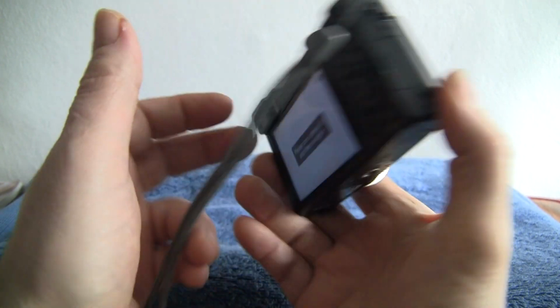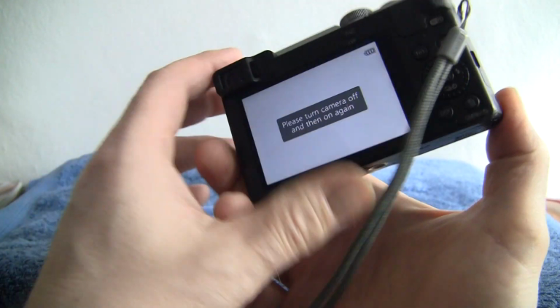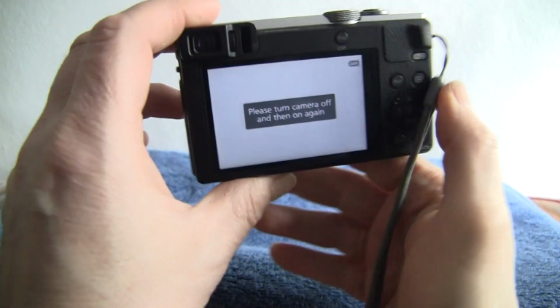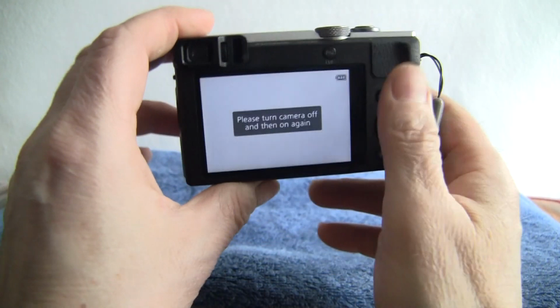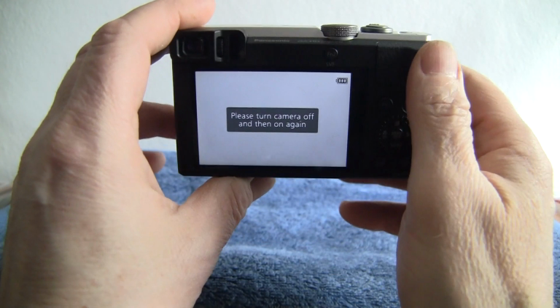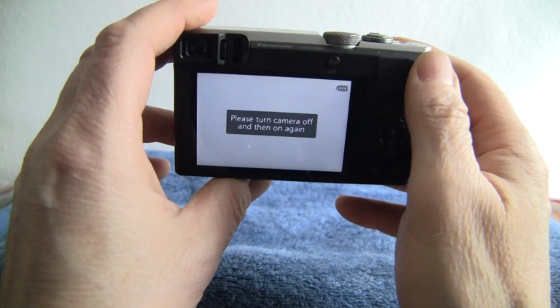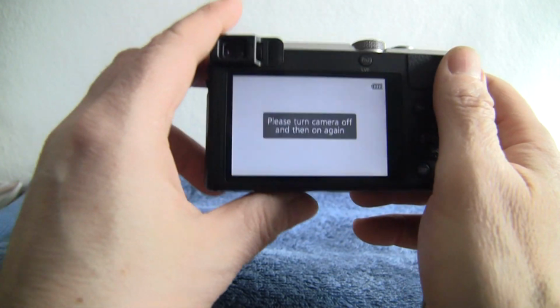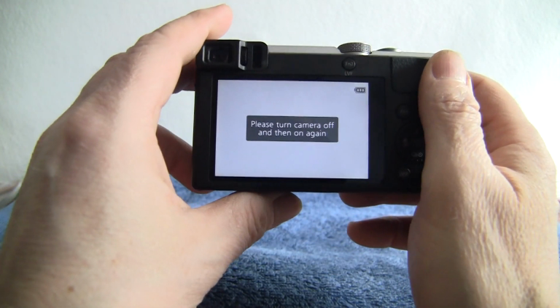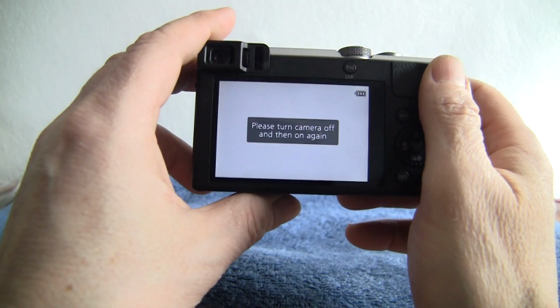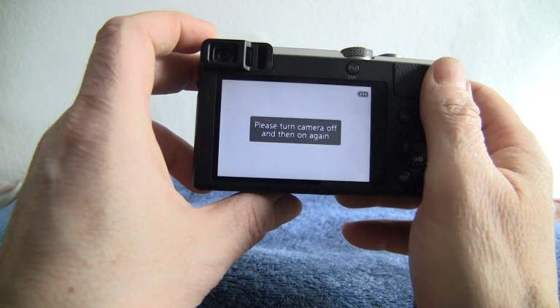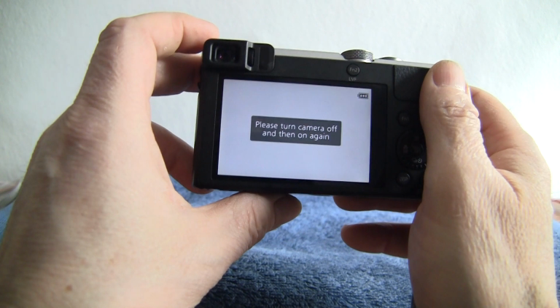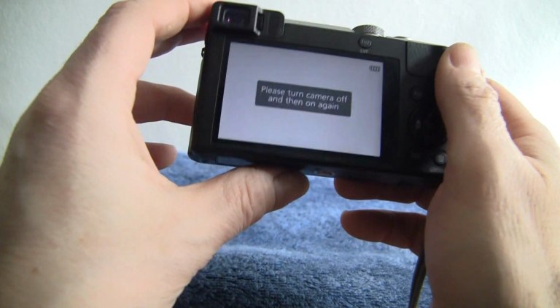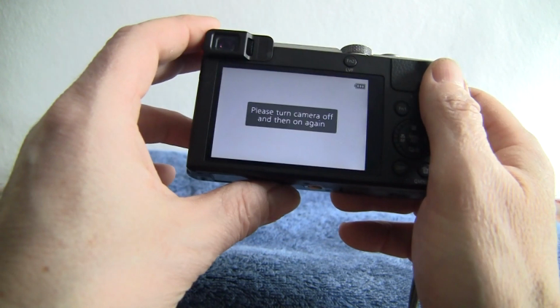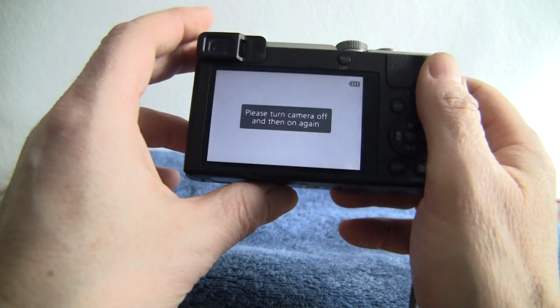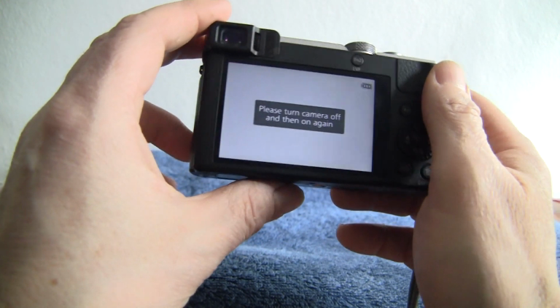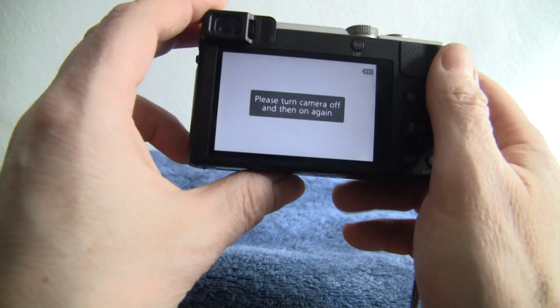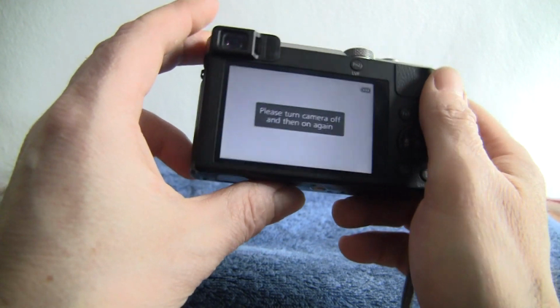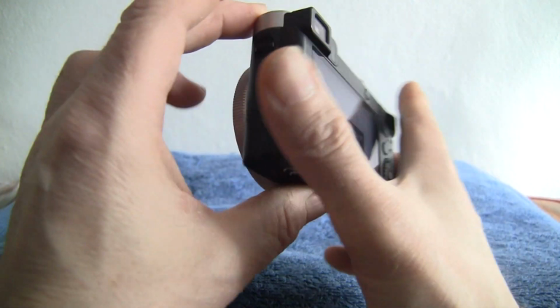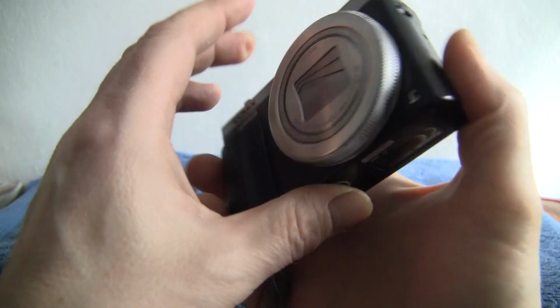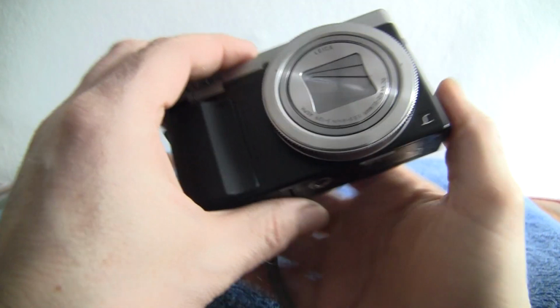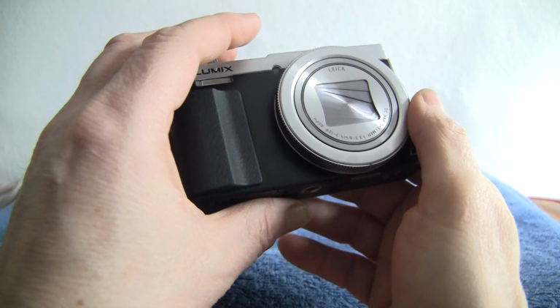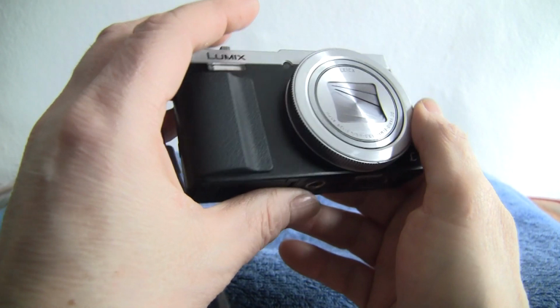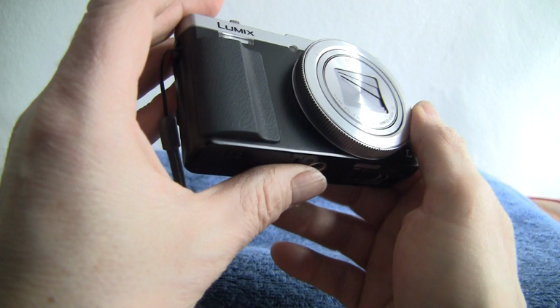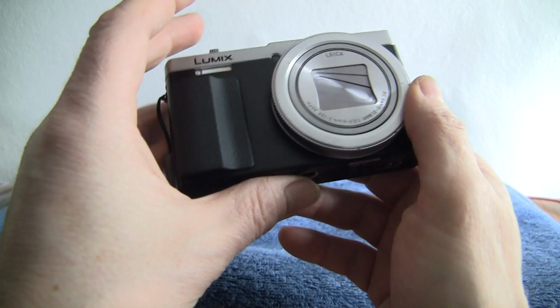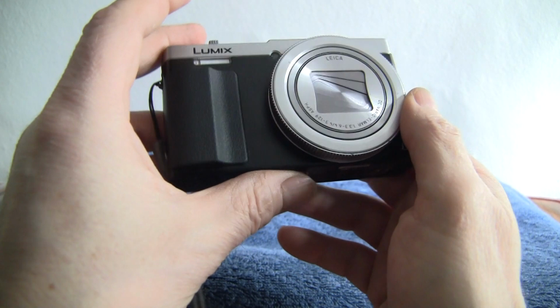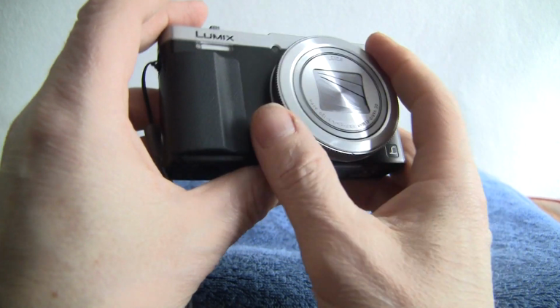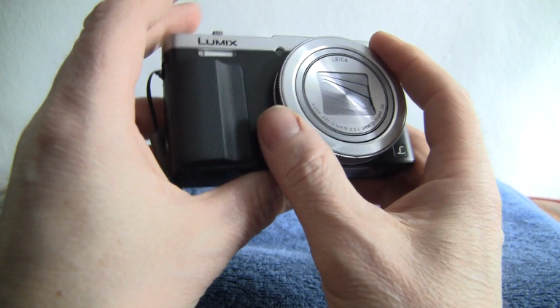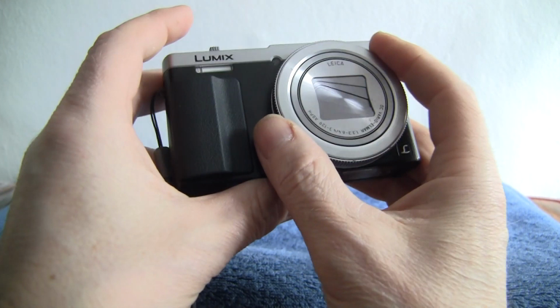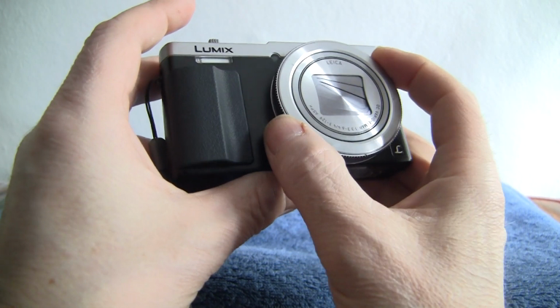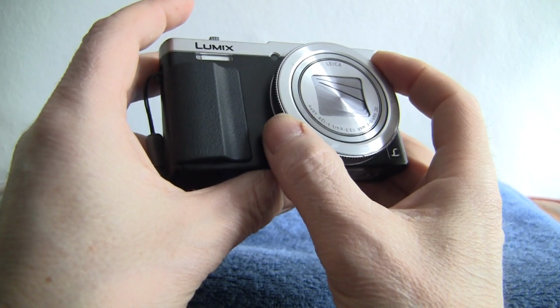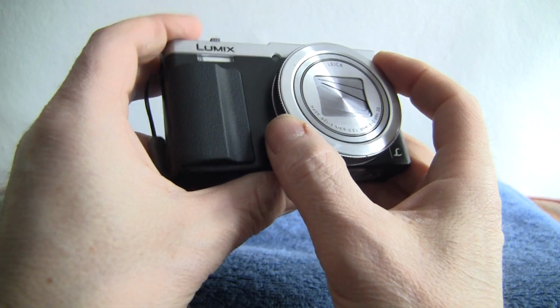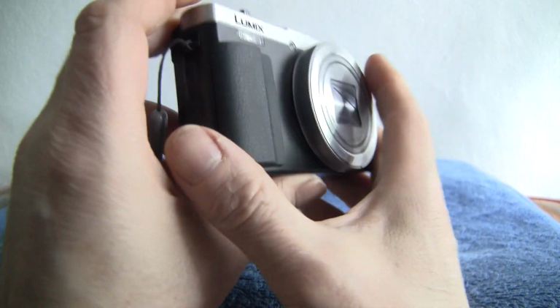This model is rated quite highly. I think it's actually better than the one above it because of the 12-megapixel sensor — you get more light per sensor, so you tend to get better images with it.